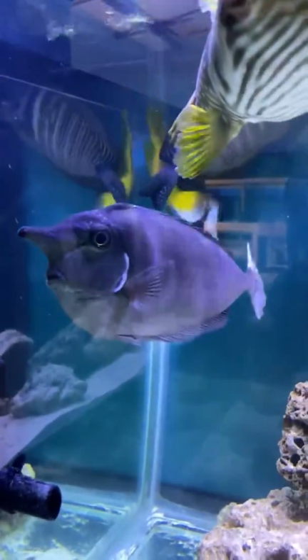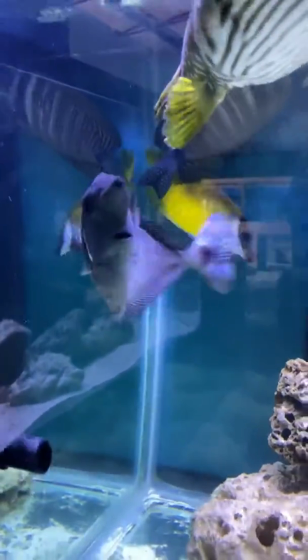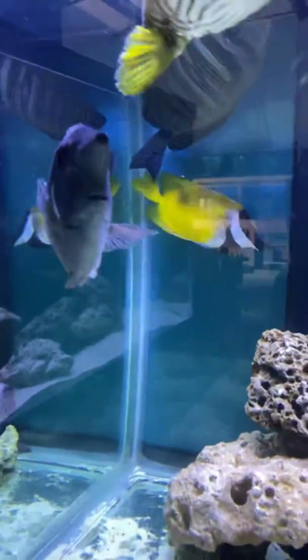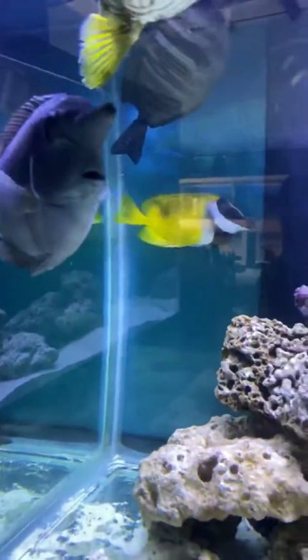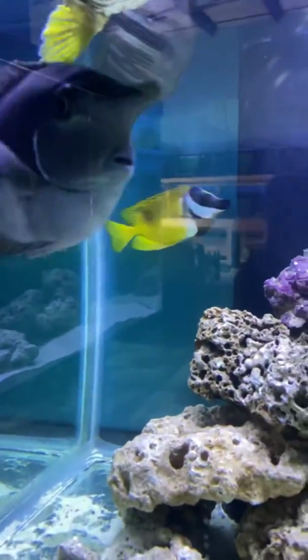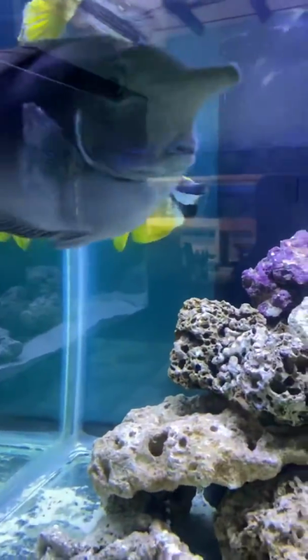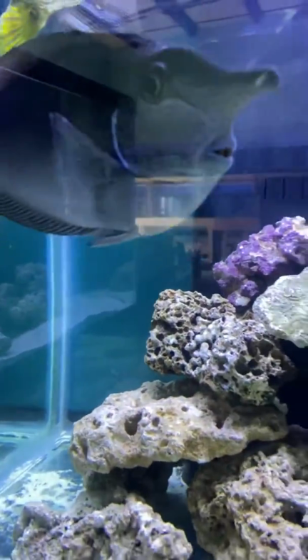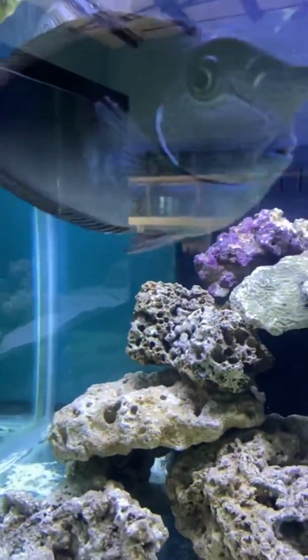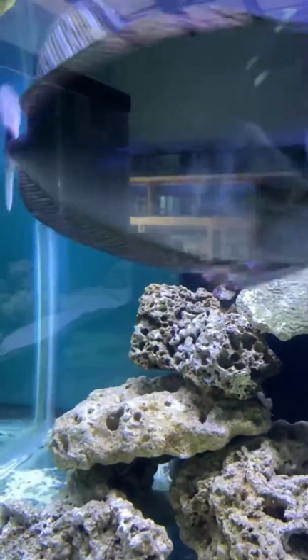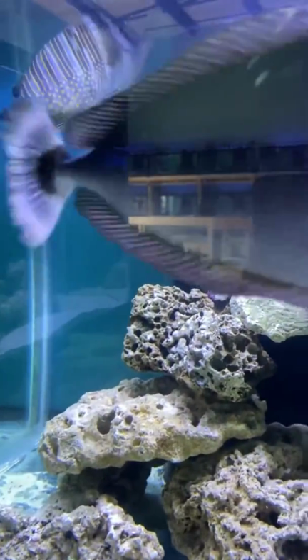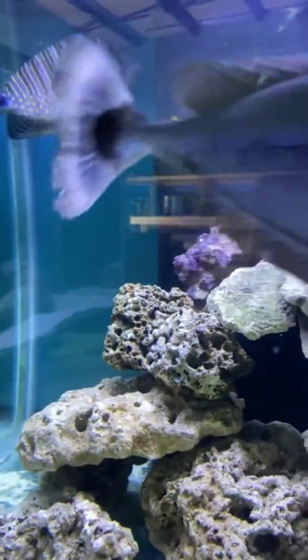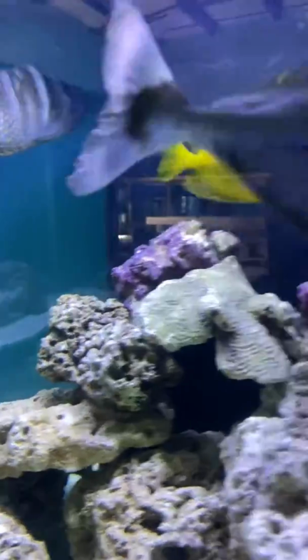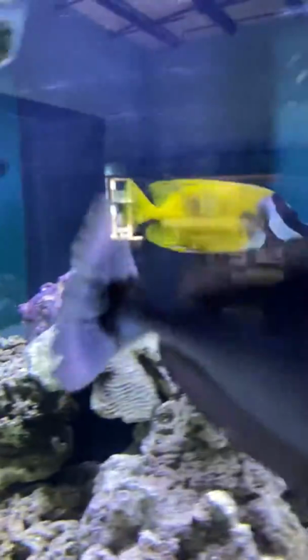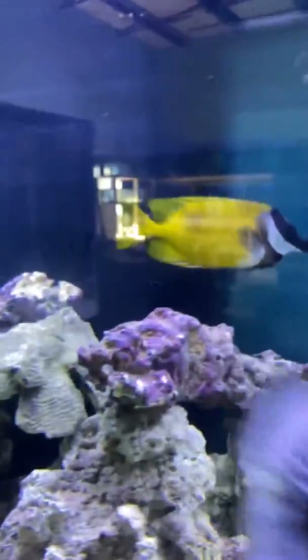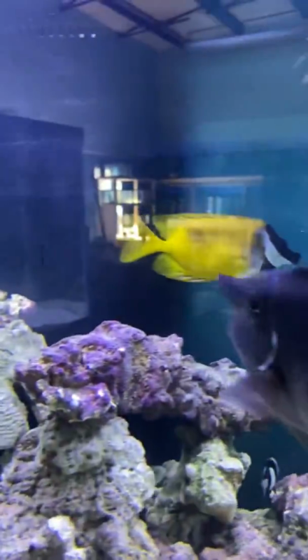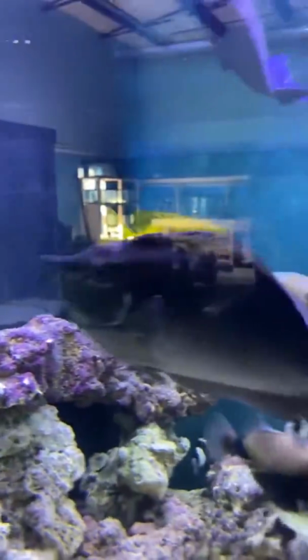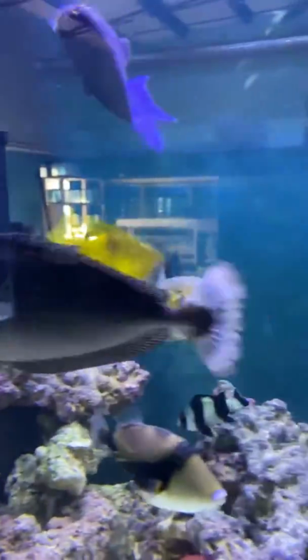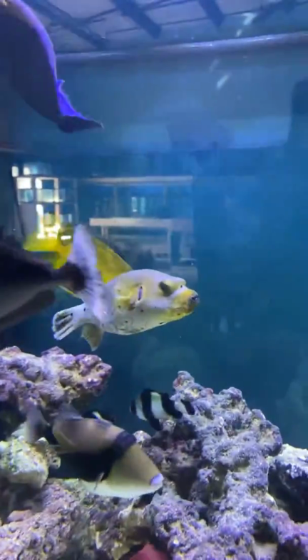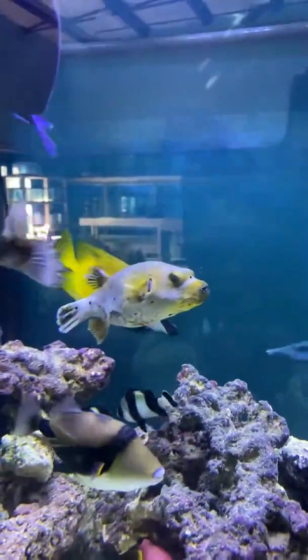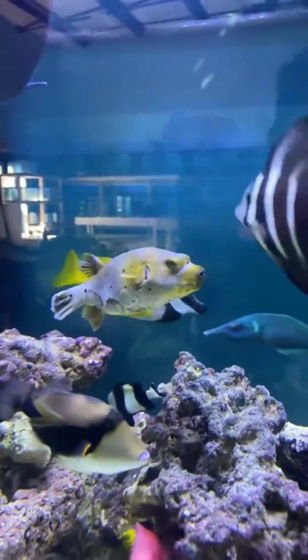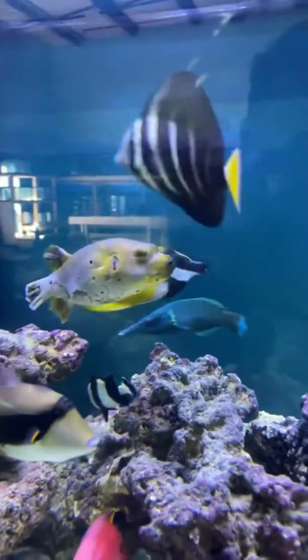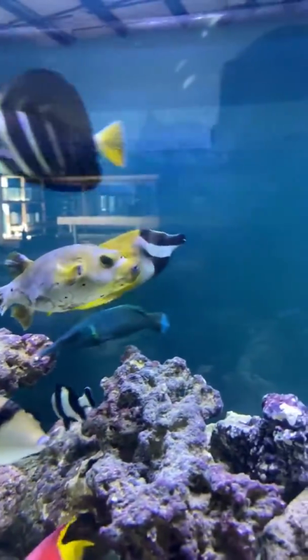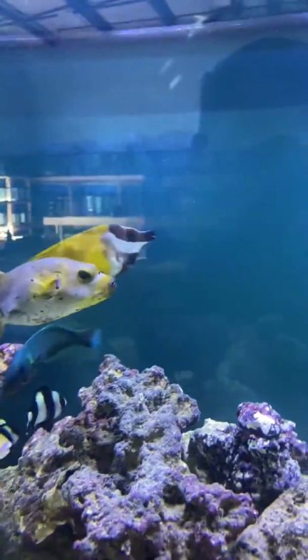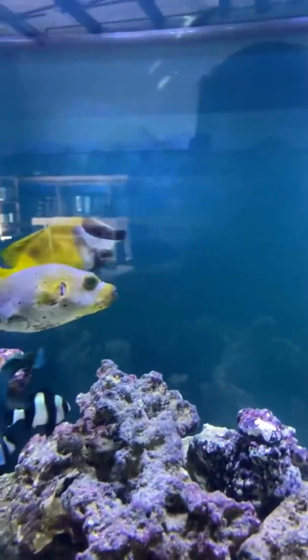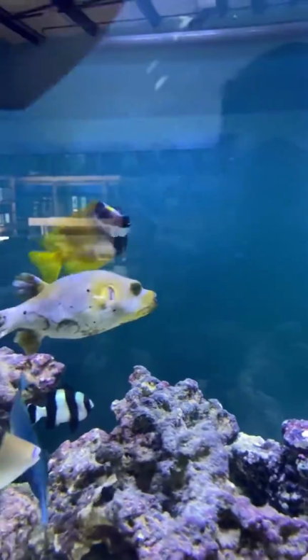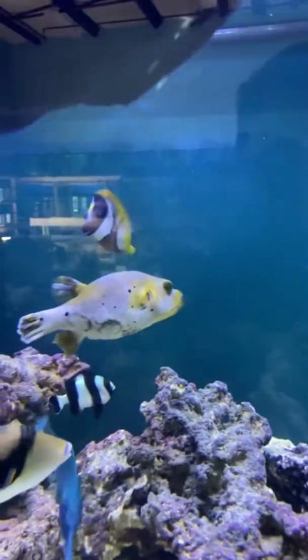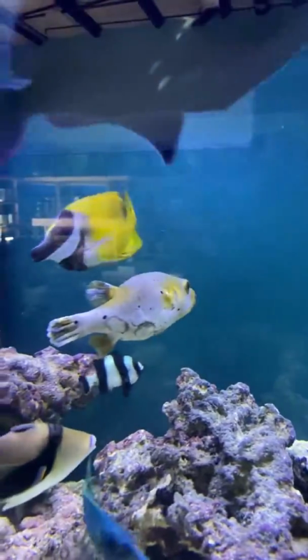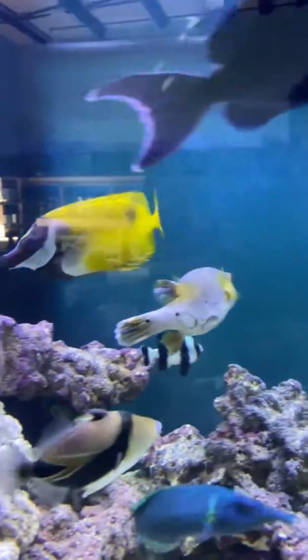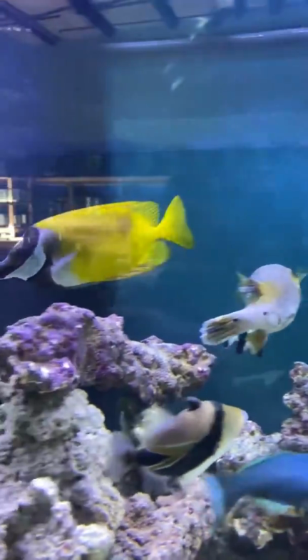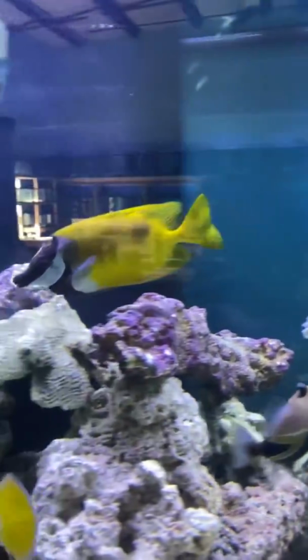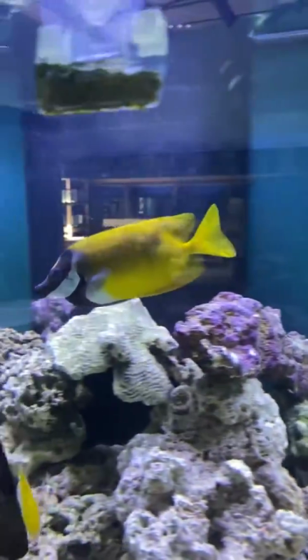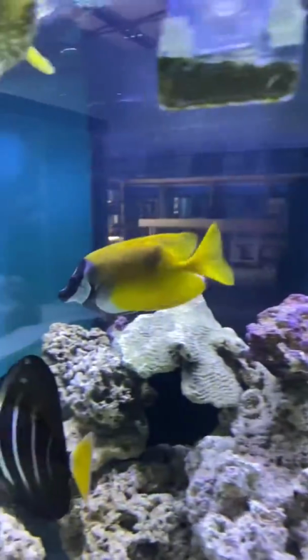If you poke yourself with that, your fingers could go numb and it won't feel nice. They use that as kind of a defense mechanism in the wild to help them from predators, so other fish know not to mess with them.